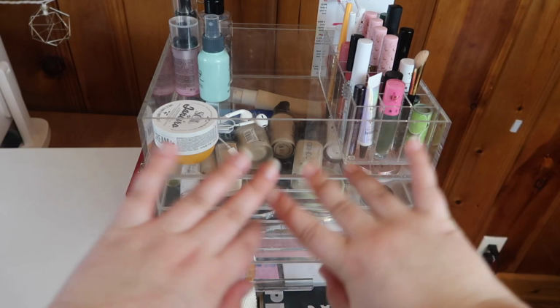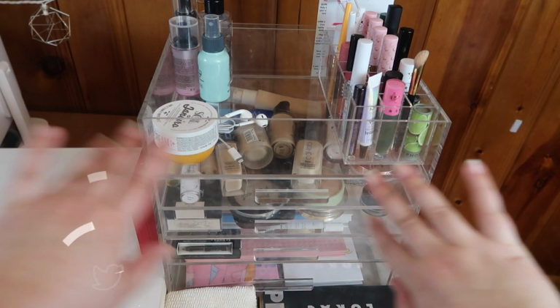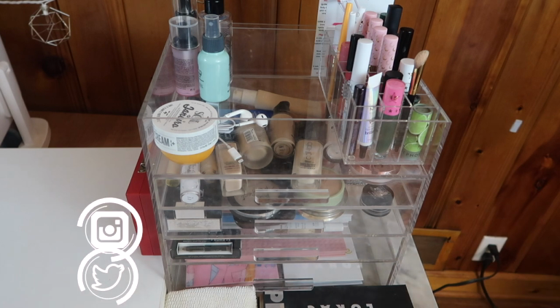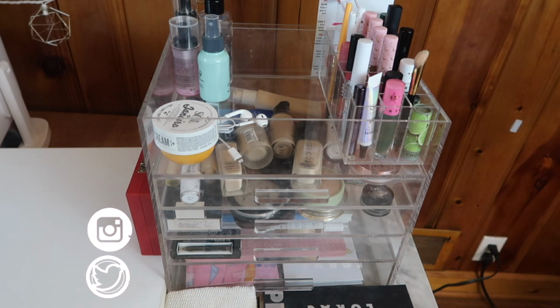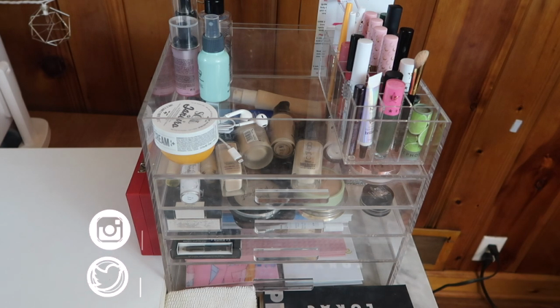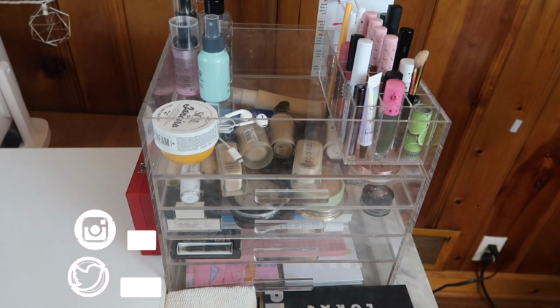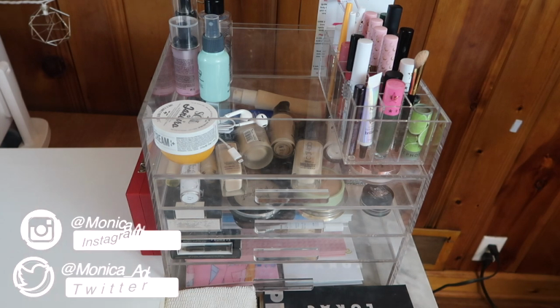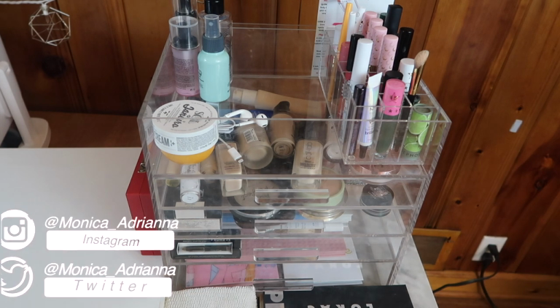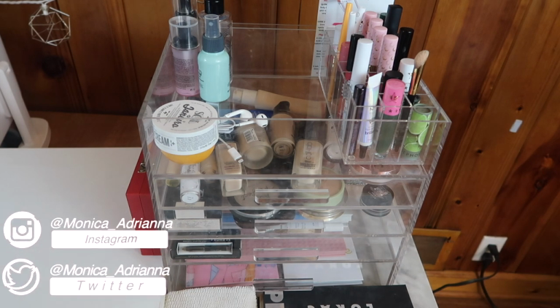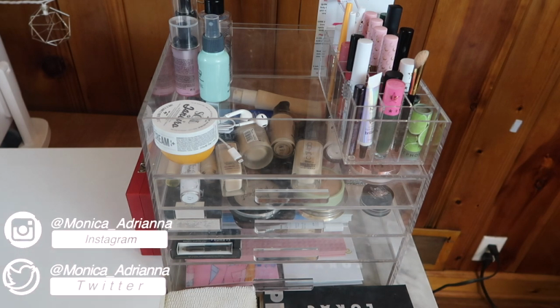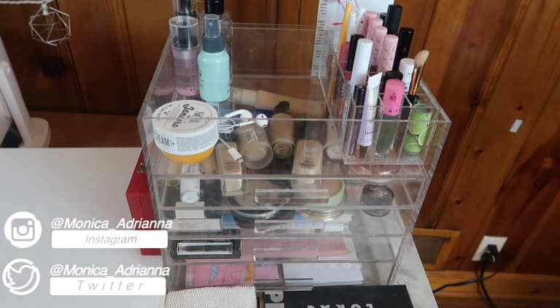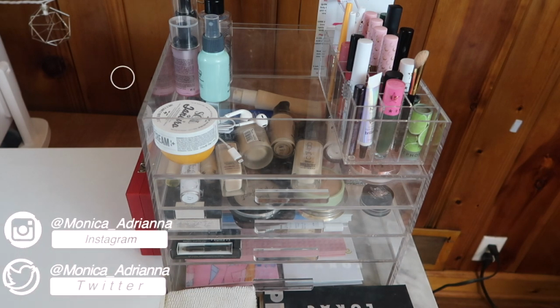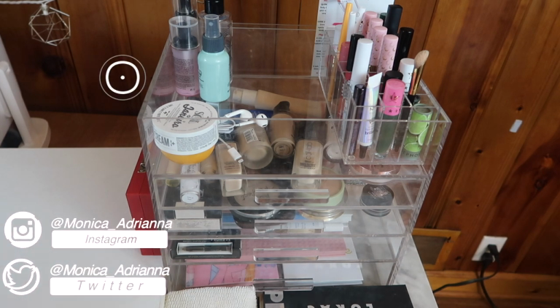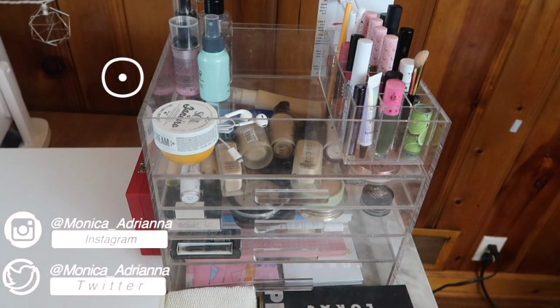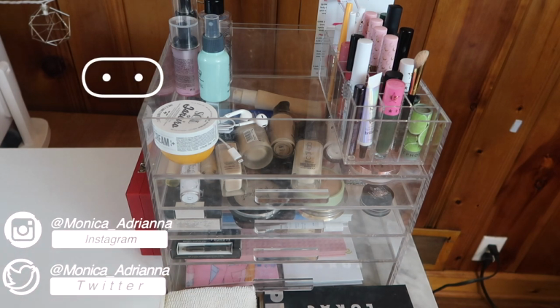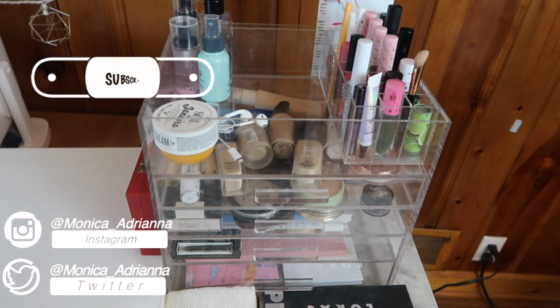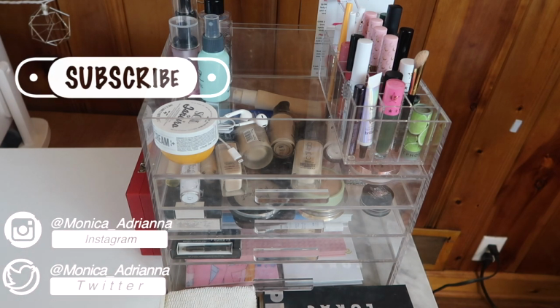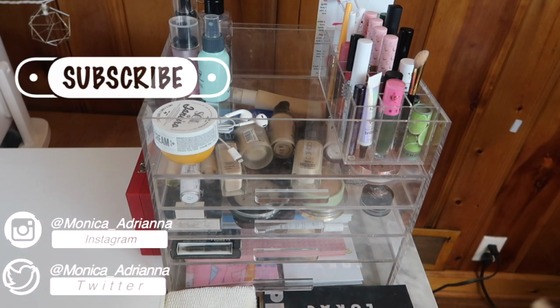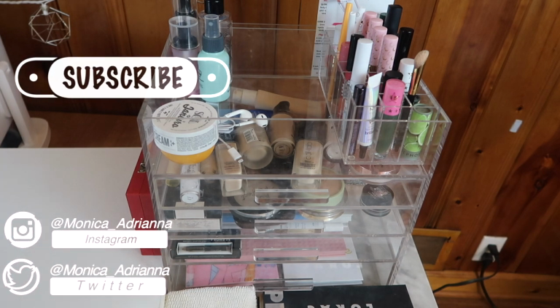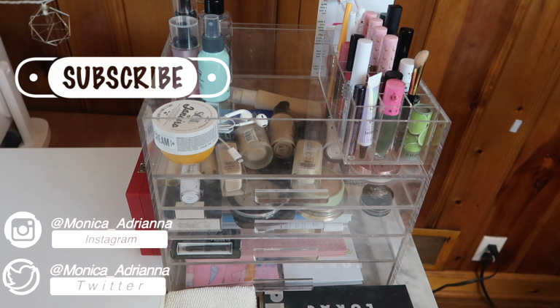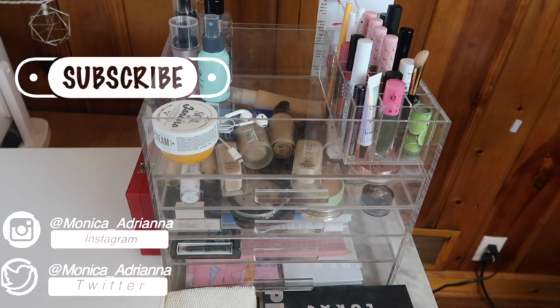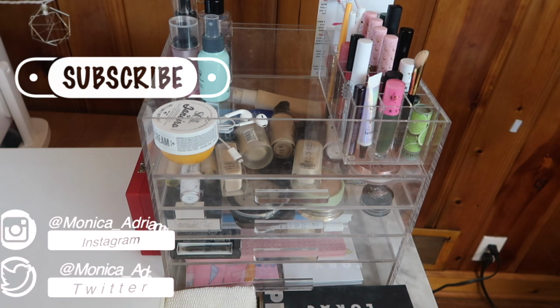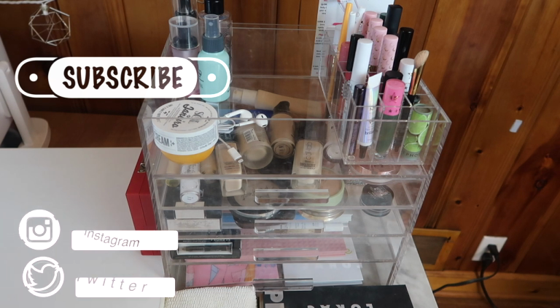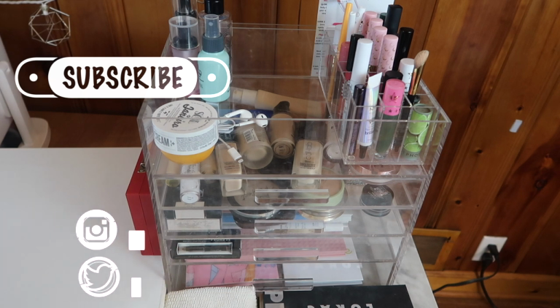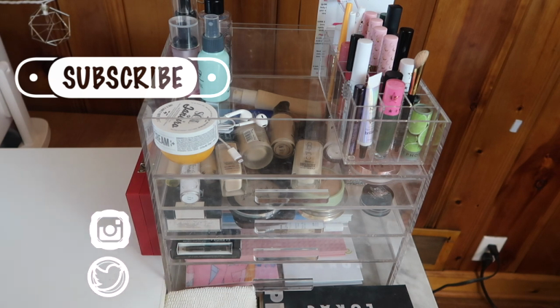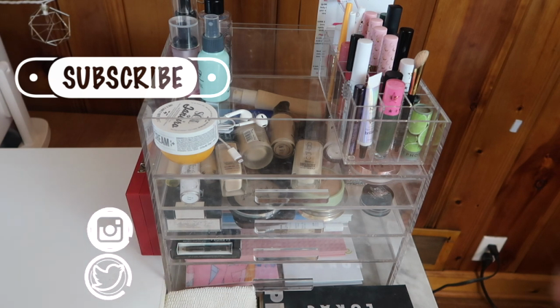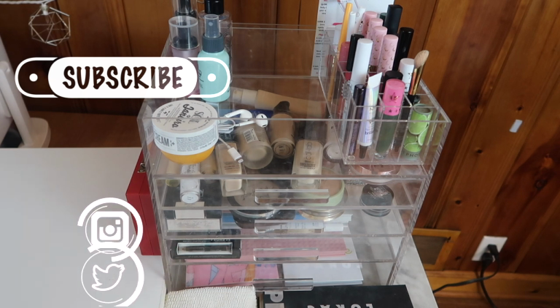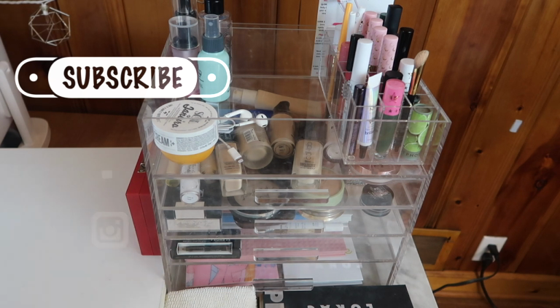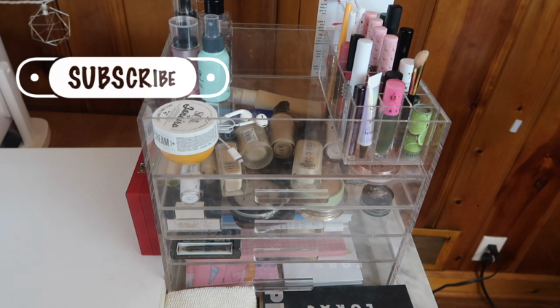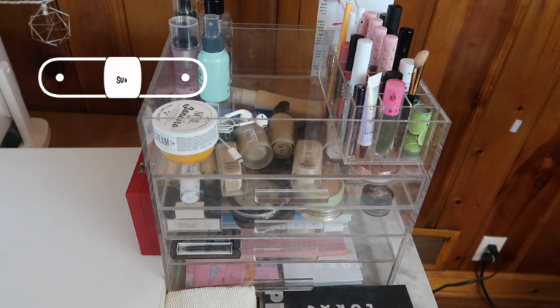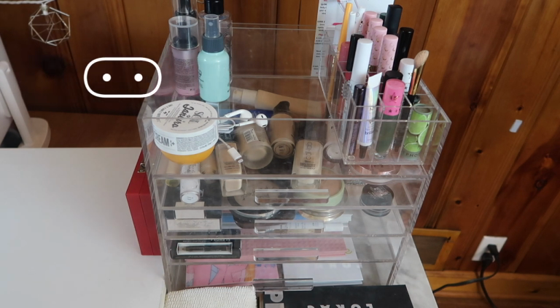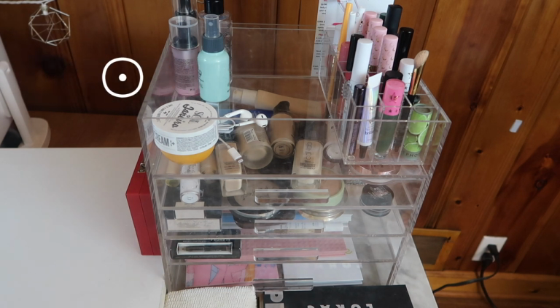Hello guys! Welcome back to my channel, or if you're new, welcome! My name is Monica, and today we're going to be going through my everyday makeup basket and shop my stash for April of 2020.